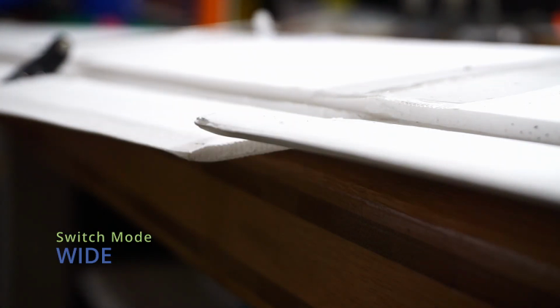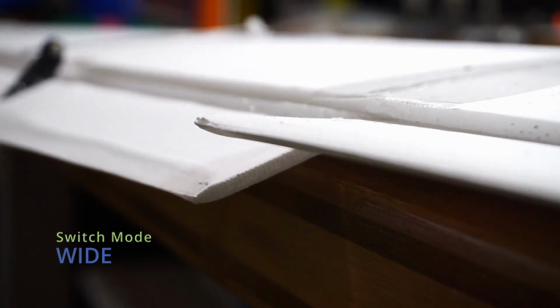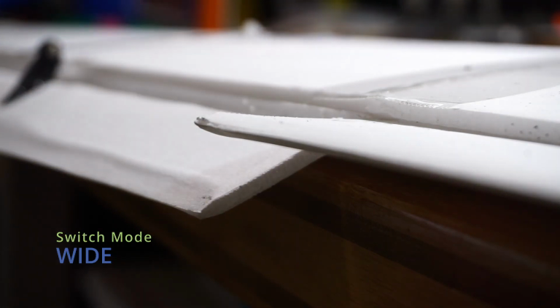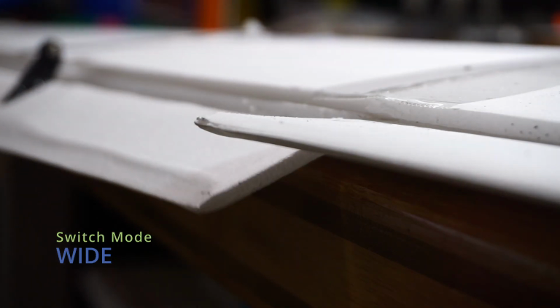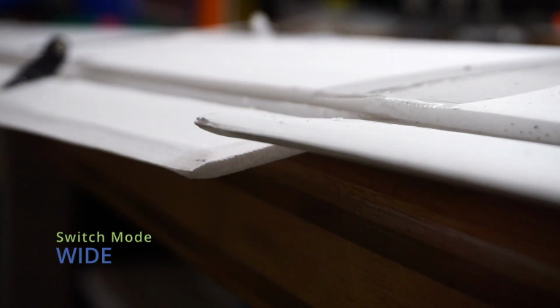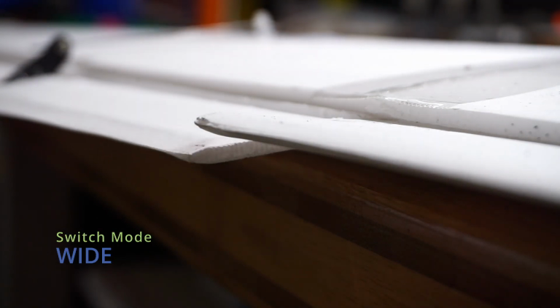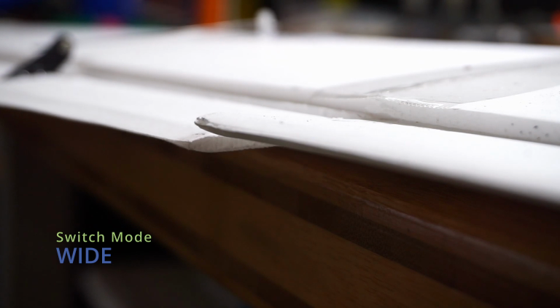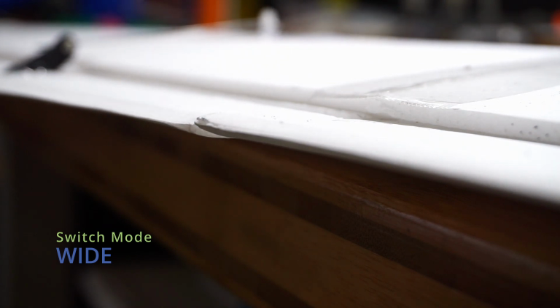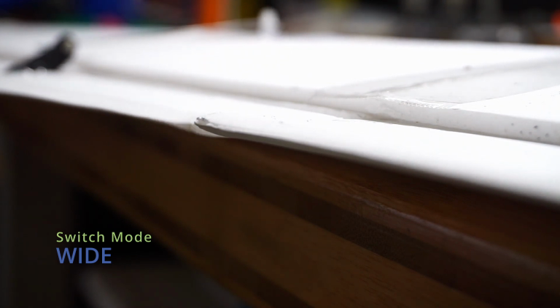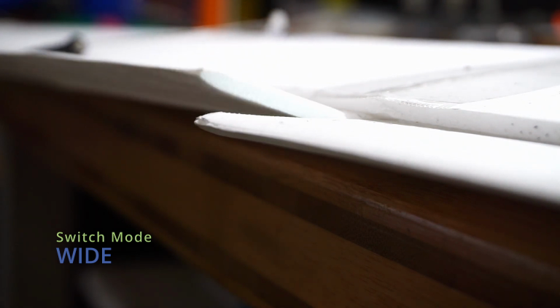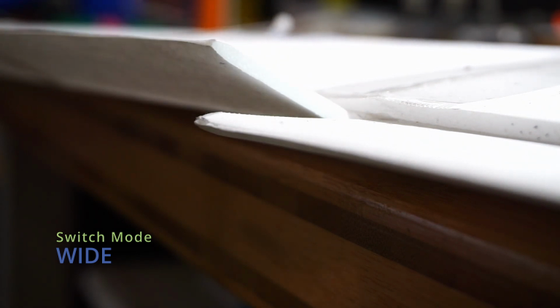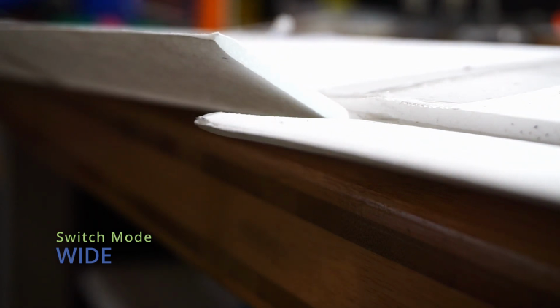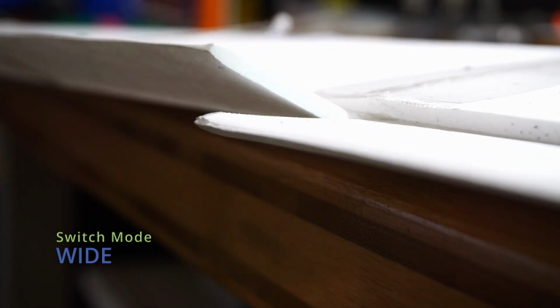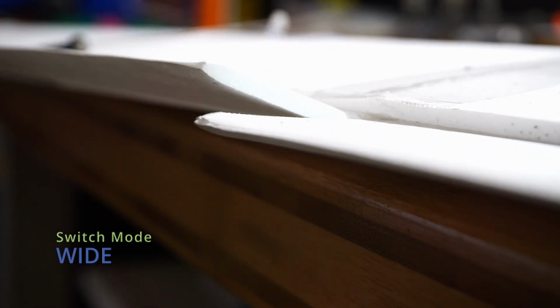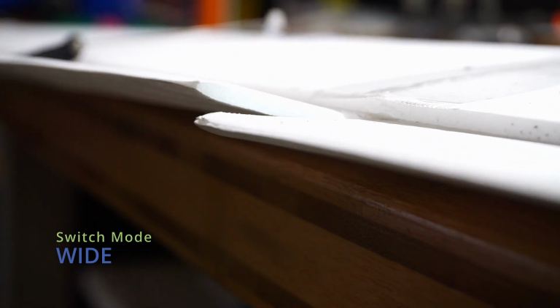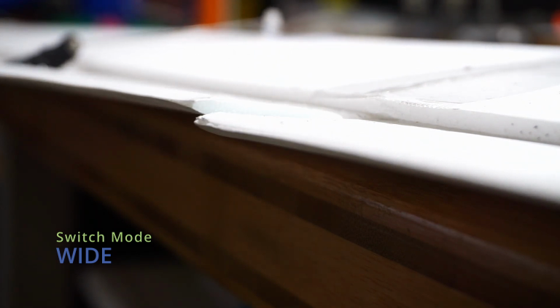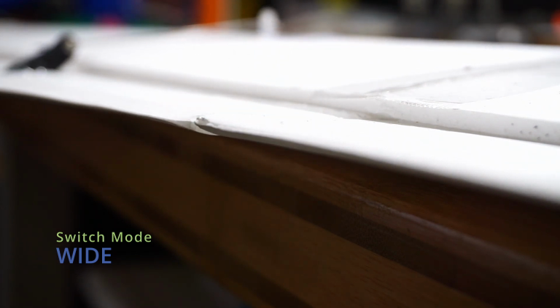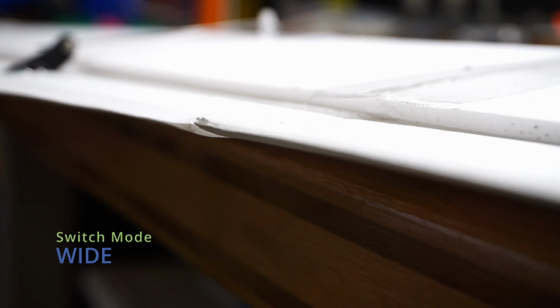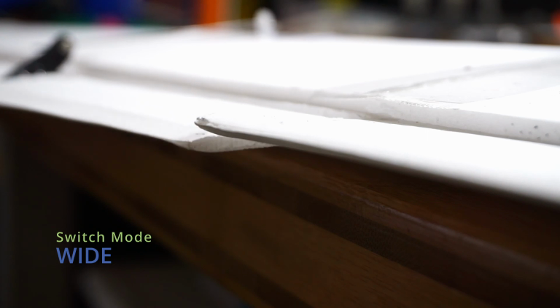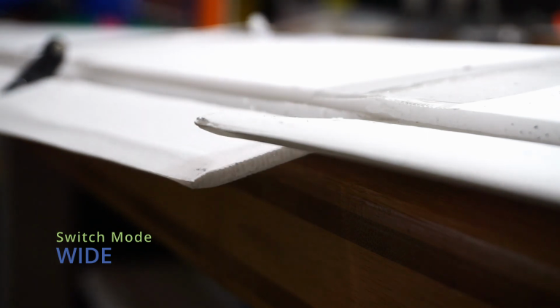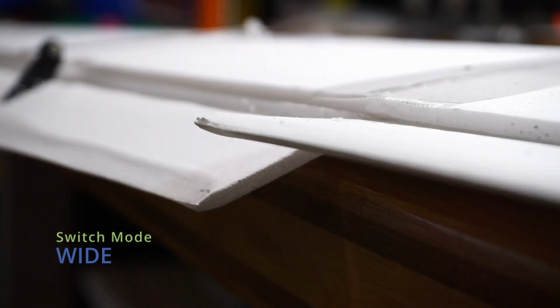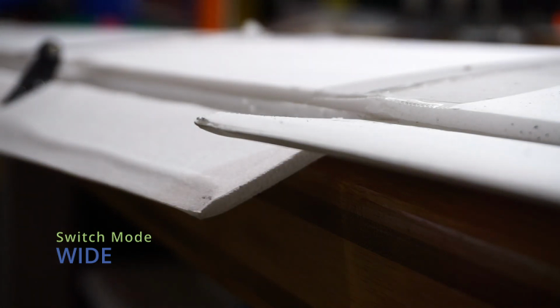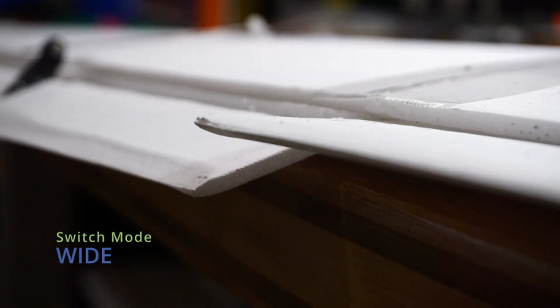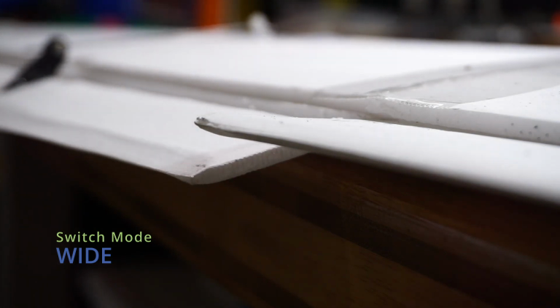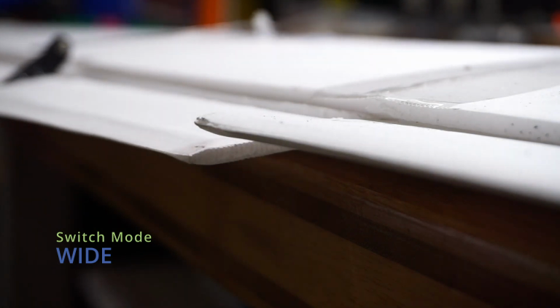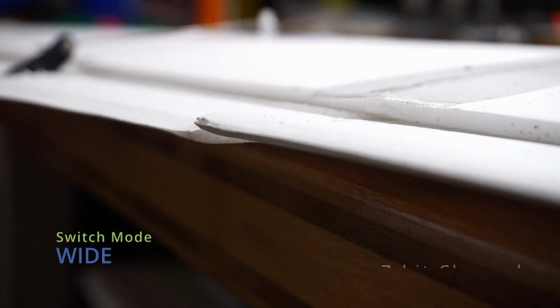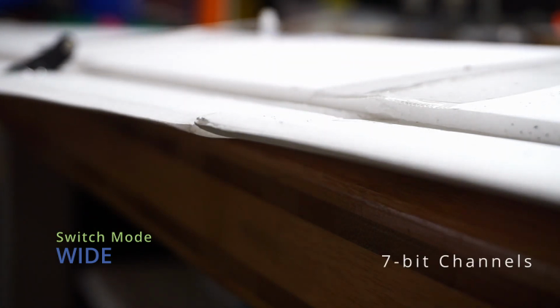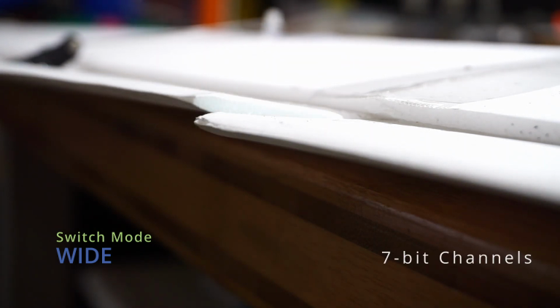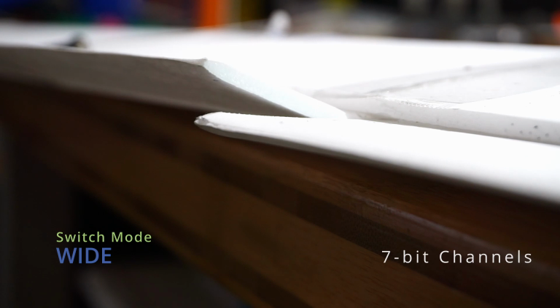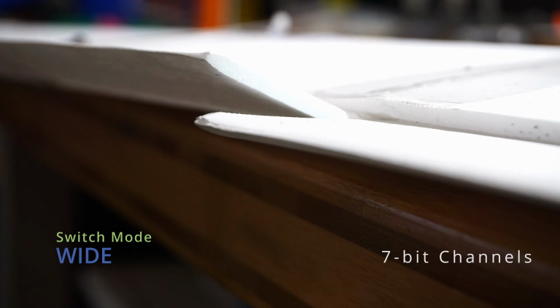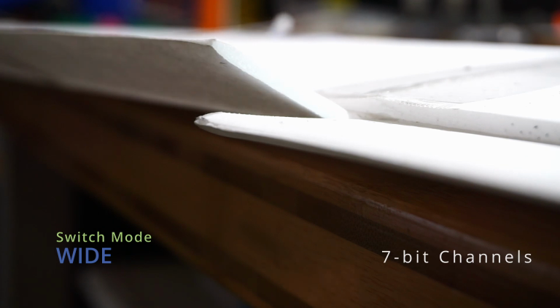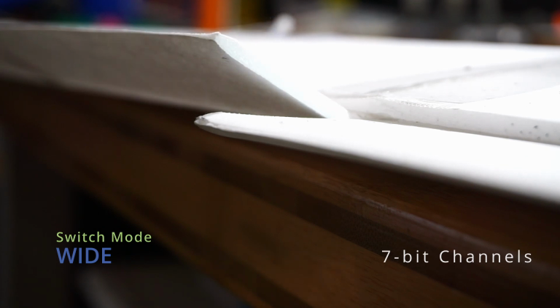And here's the Aileron being driven on one of the wideswitch channels, which are 6 through 12 in wideswitch mode. You can see it's pretty smooth — about as much smoothness as you can expect from a $1.50 servo. It'll probably be a little bit smoother on a less affordable servo.